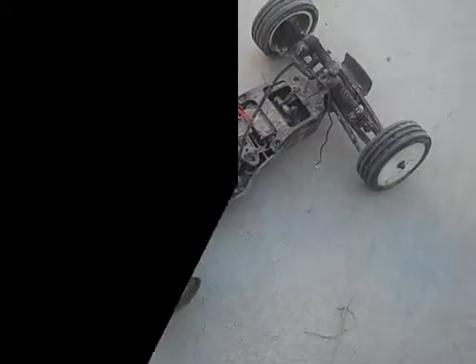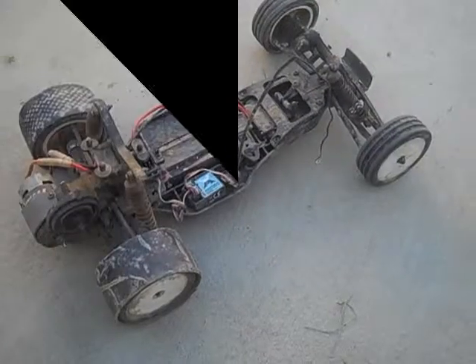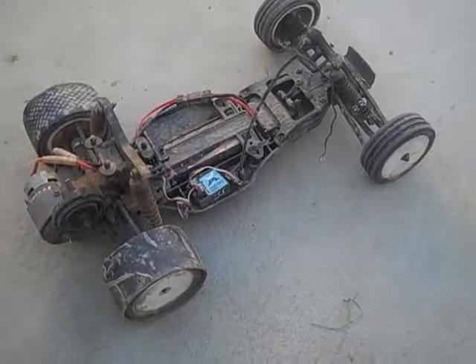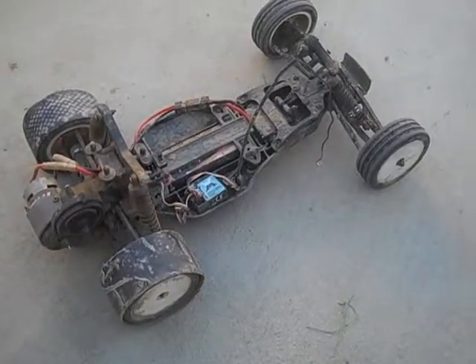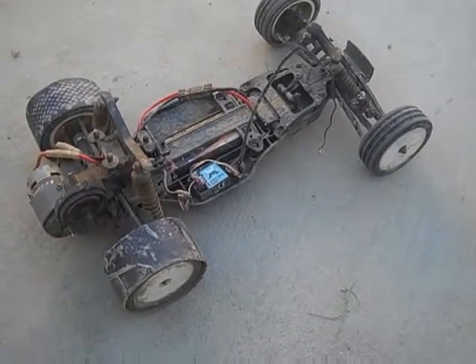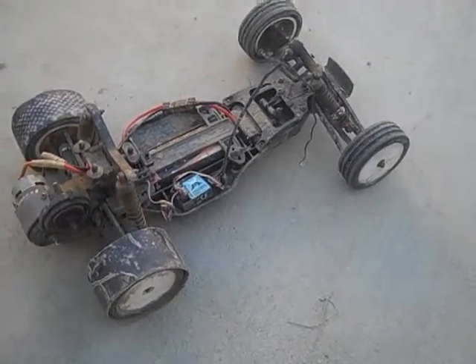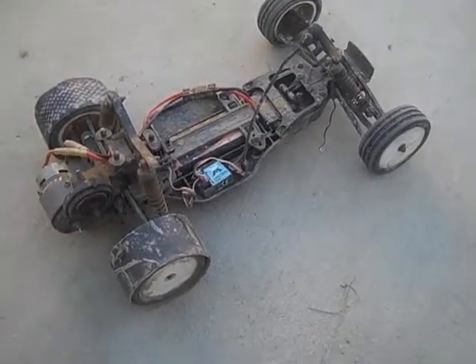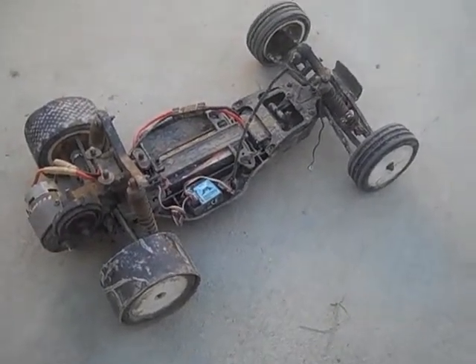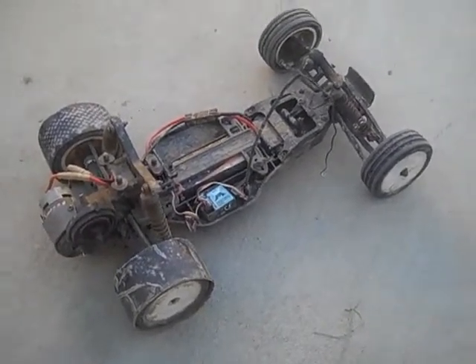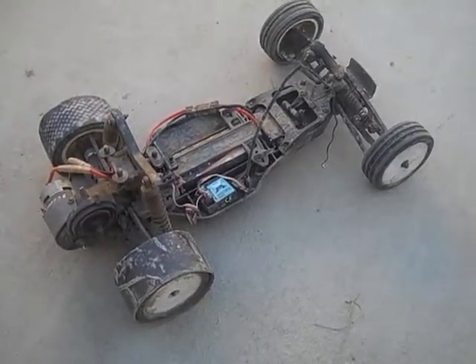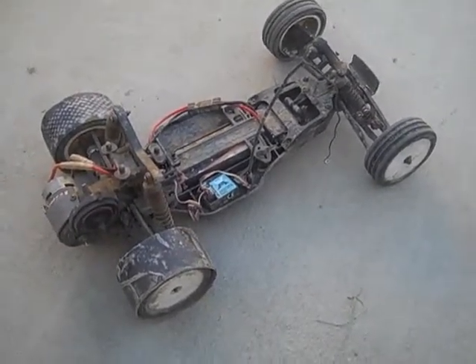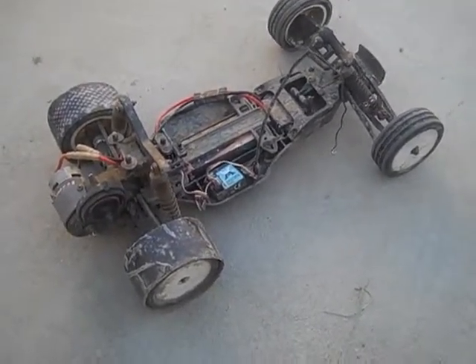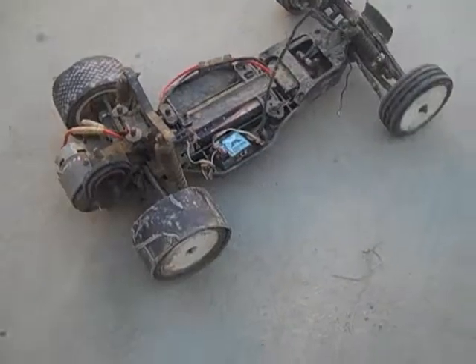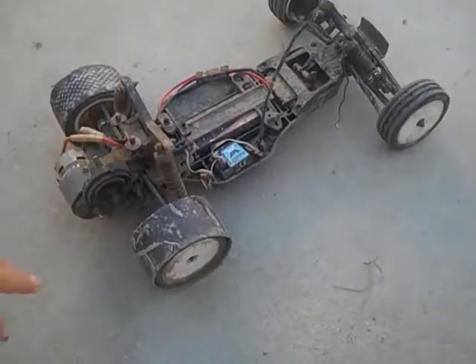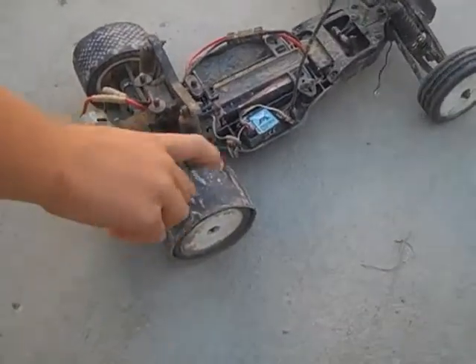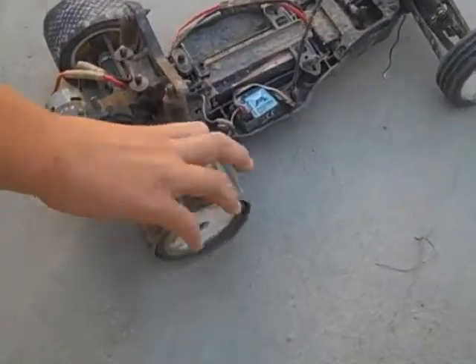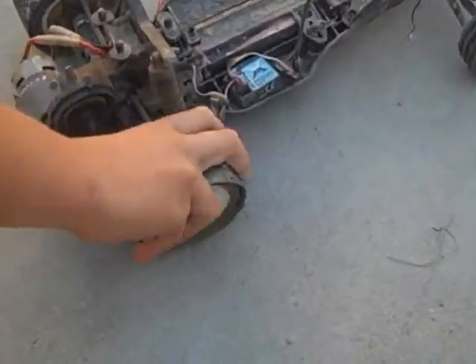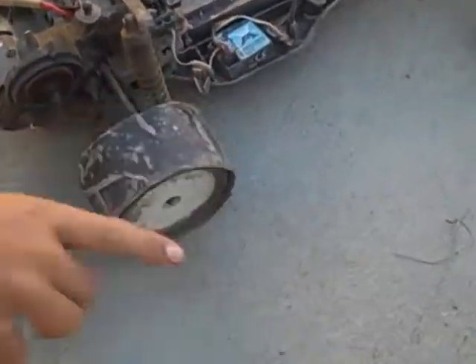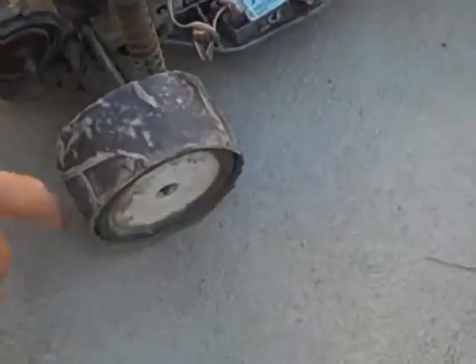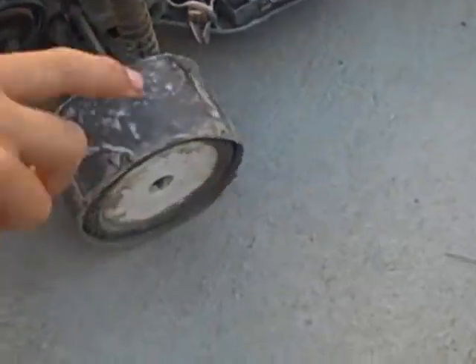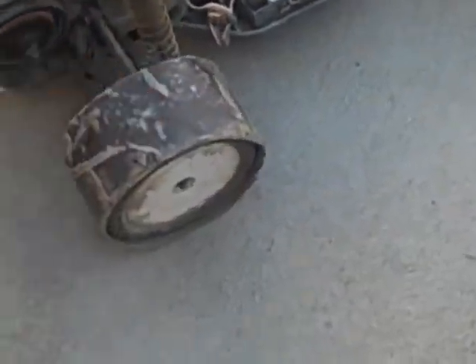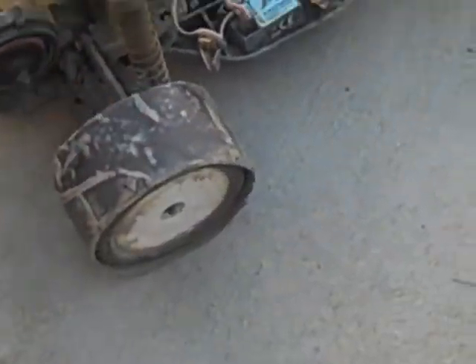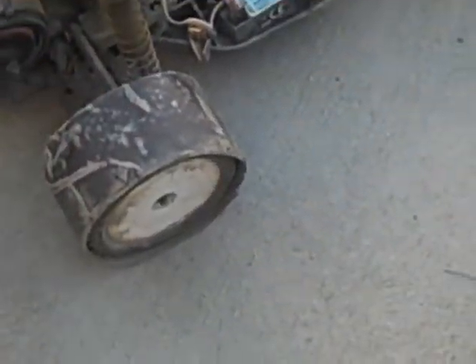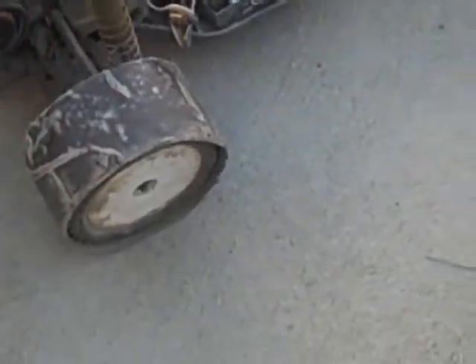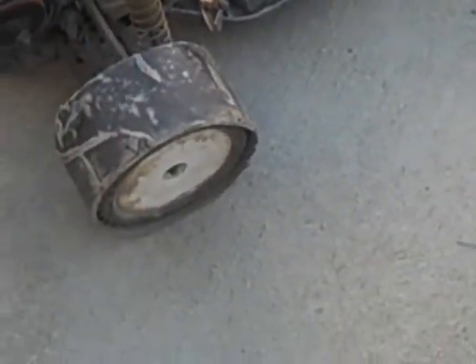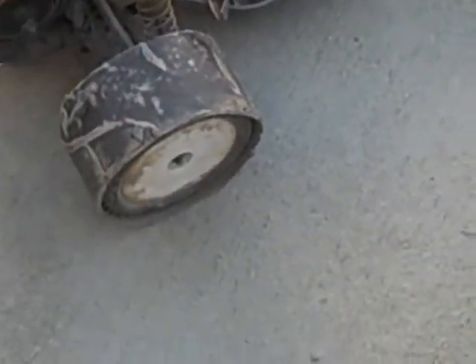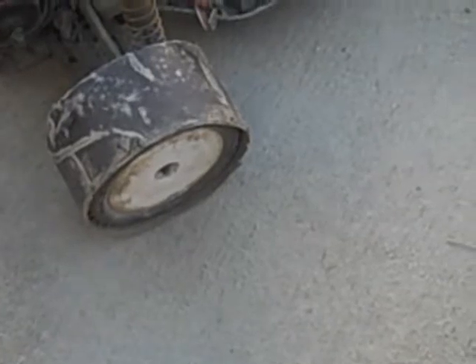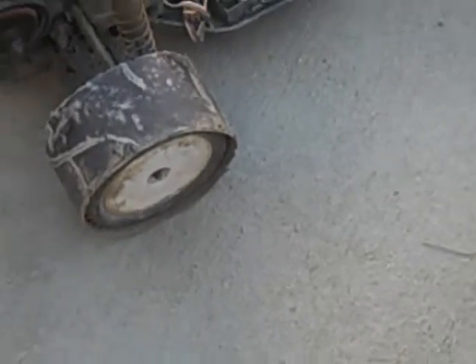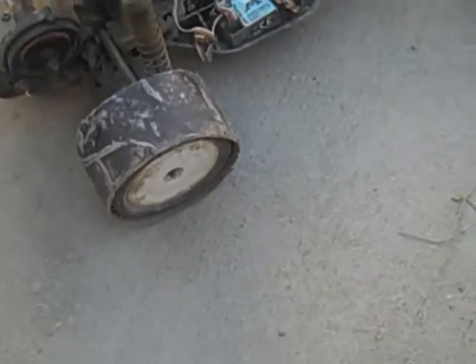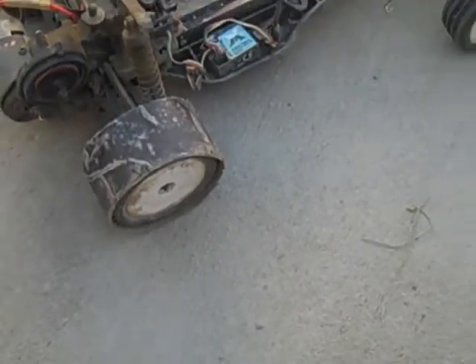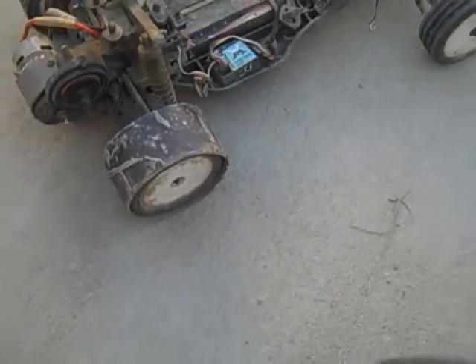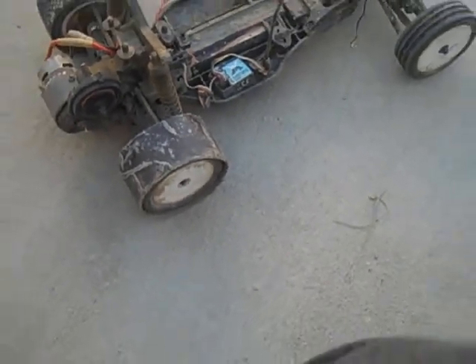Hey guys, it's Scott again. Just going to do another real fast video. As you can see, I have put drift tires on my car. They're made out of Gorilla Tape. Yeah, I know — ghetto. Oh well, whatever you want to call it.